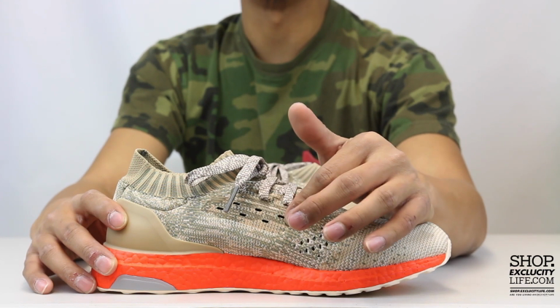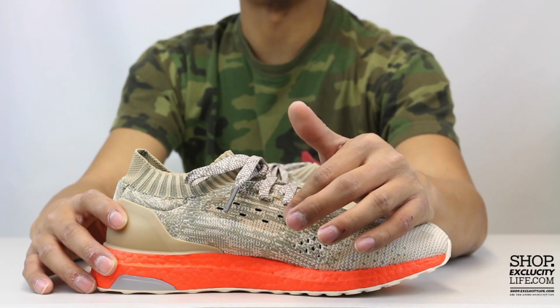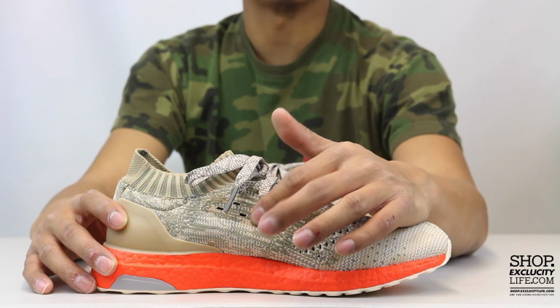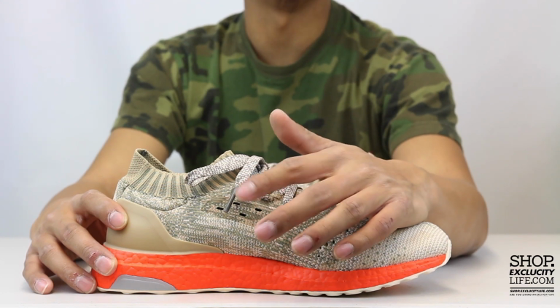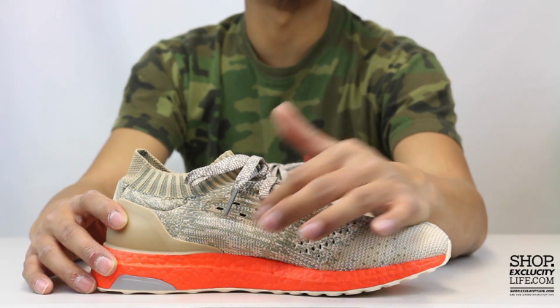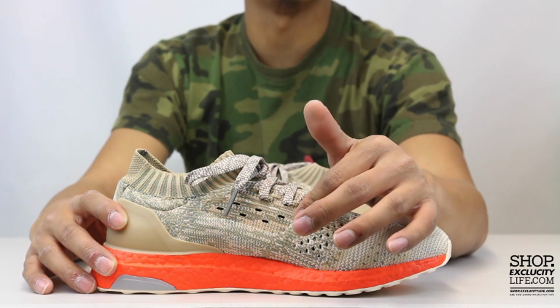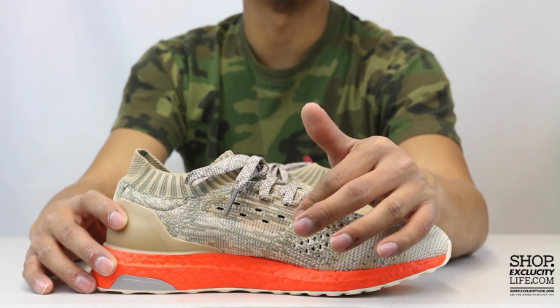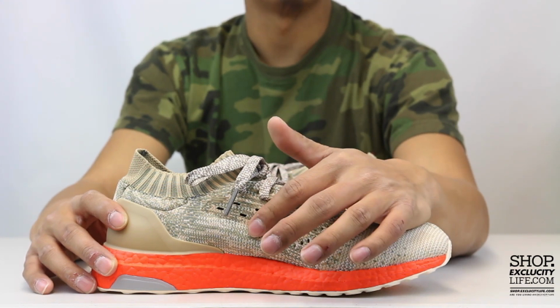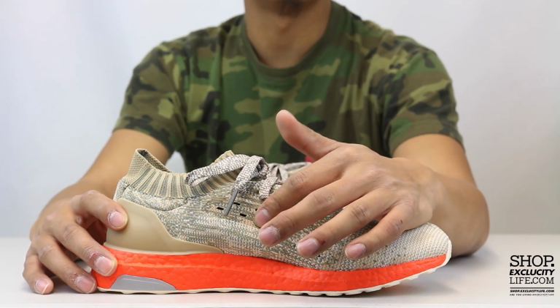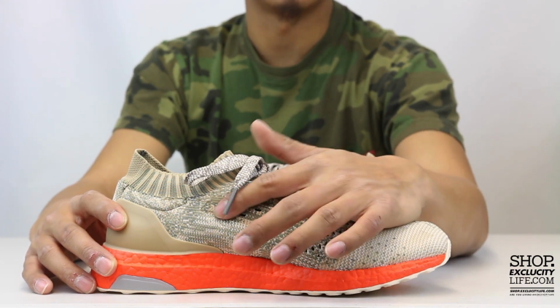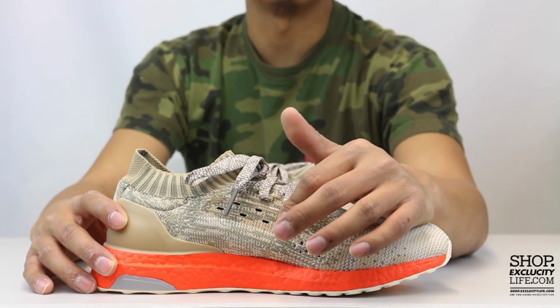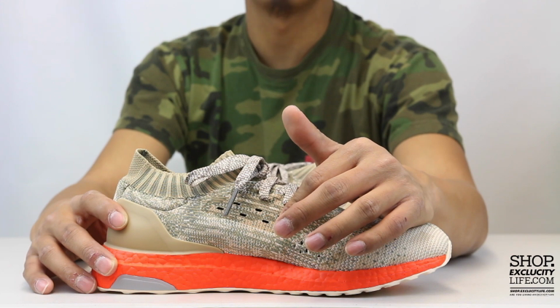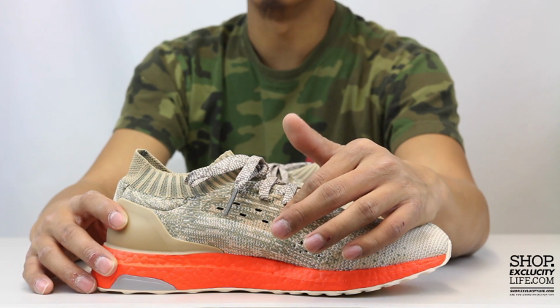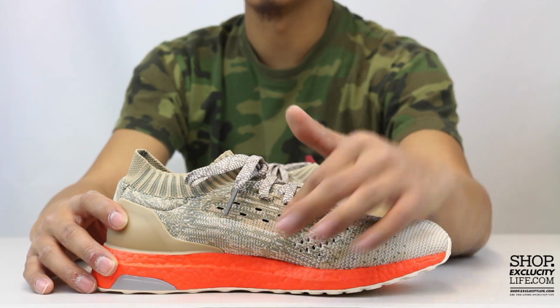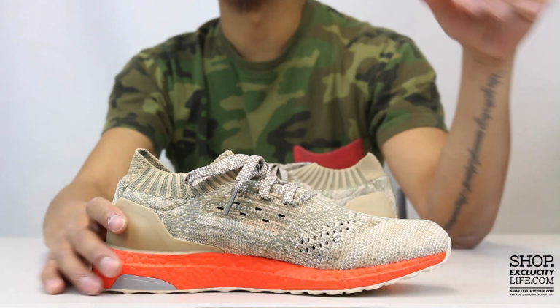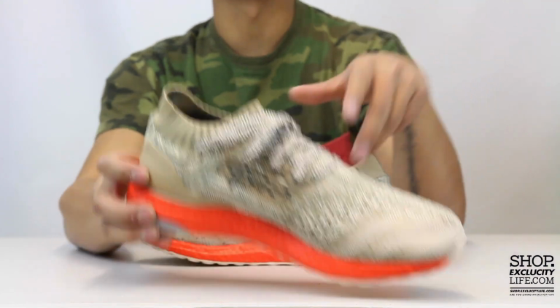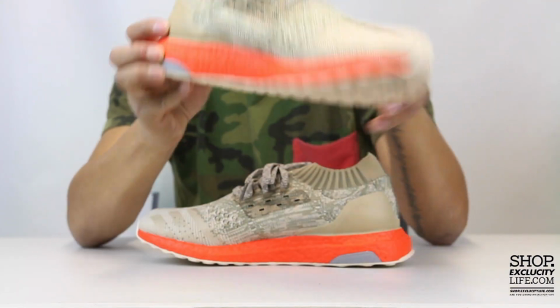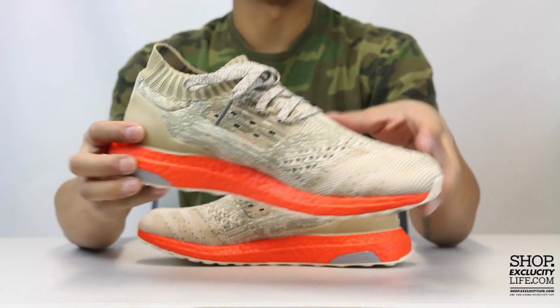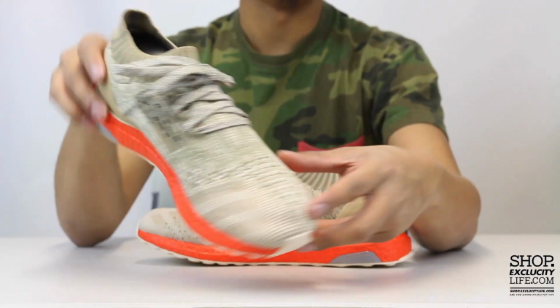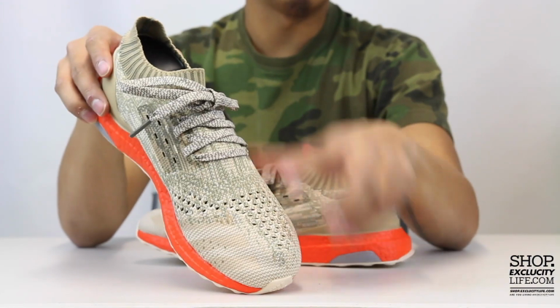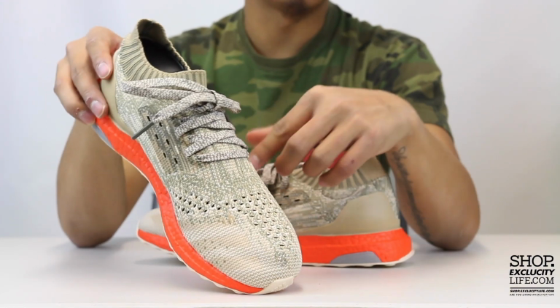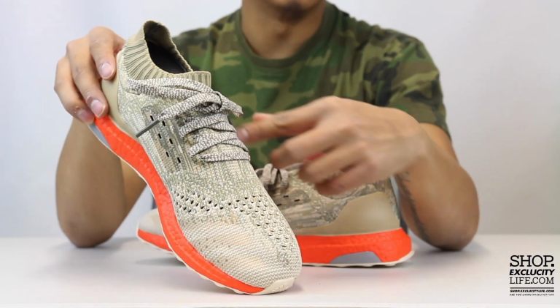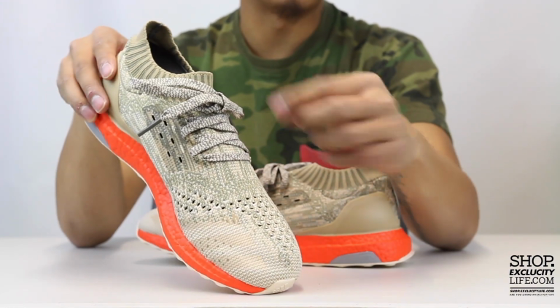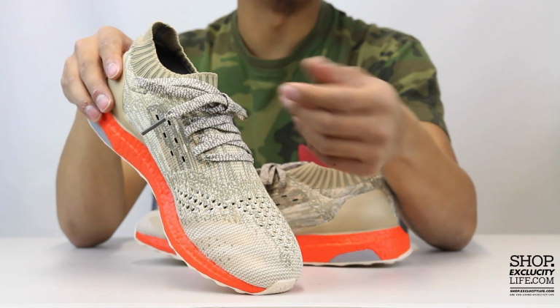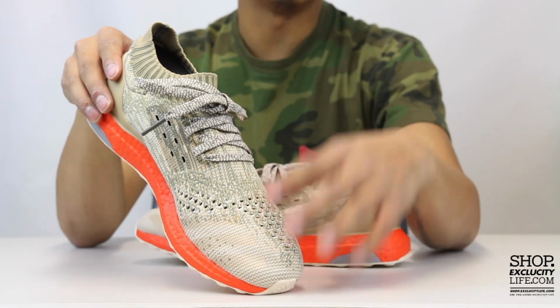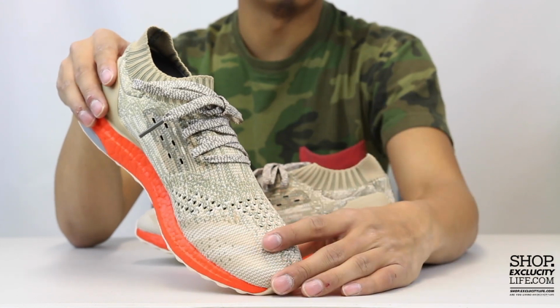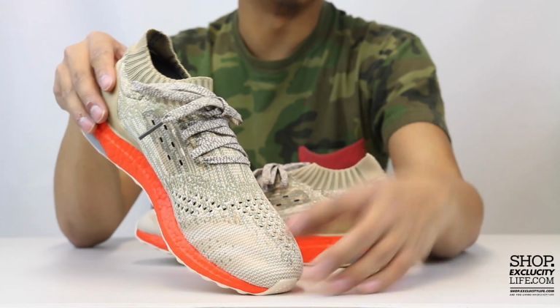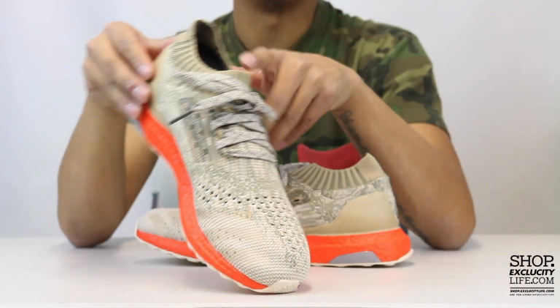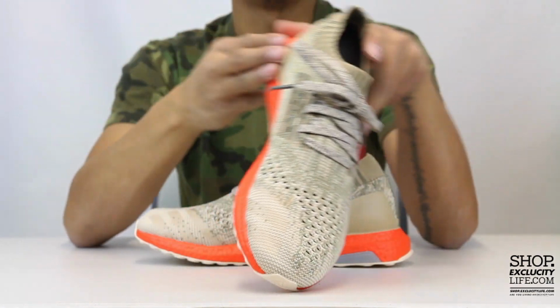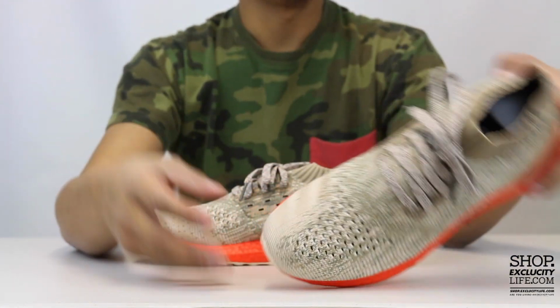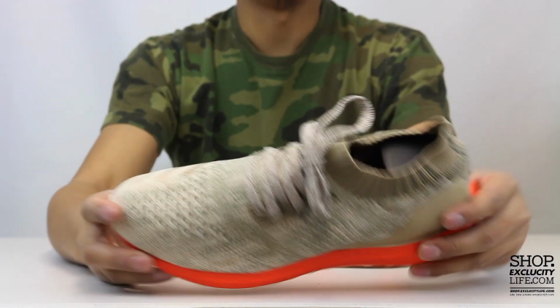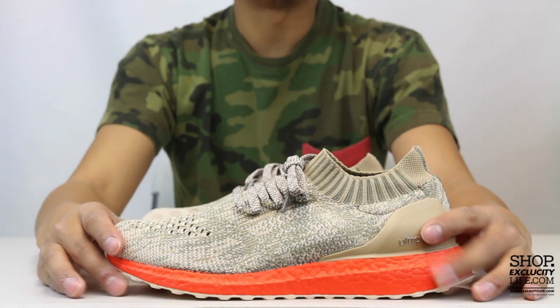I've never actually seen someone lace them that far down yet, but it's a cool little feature of the Uncaged Ultra Boost. The laces use the same concept as the upper Primeknit — that white and beige color.